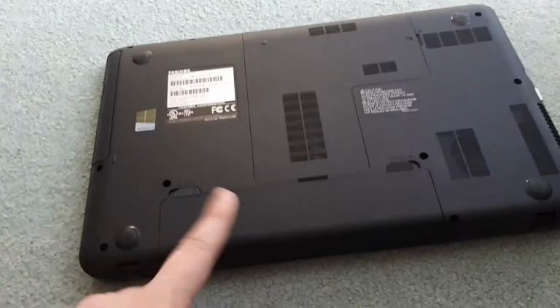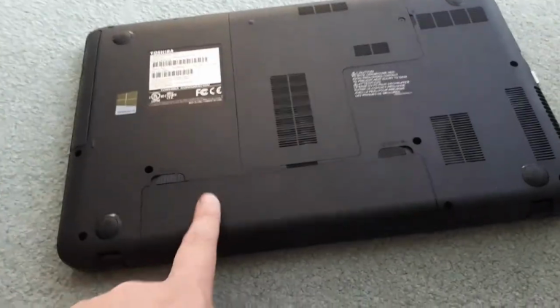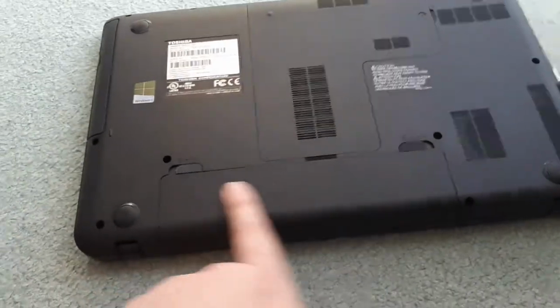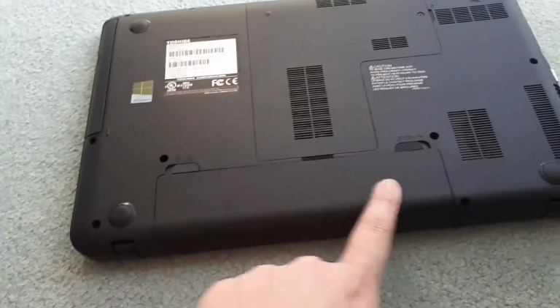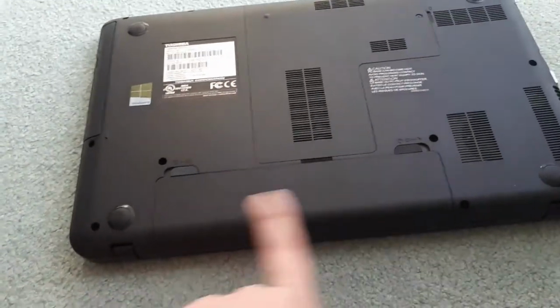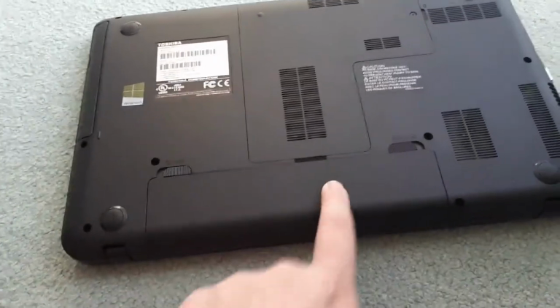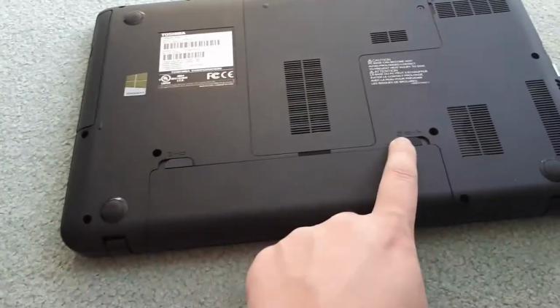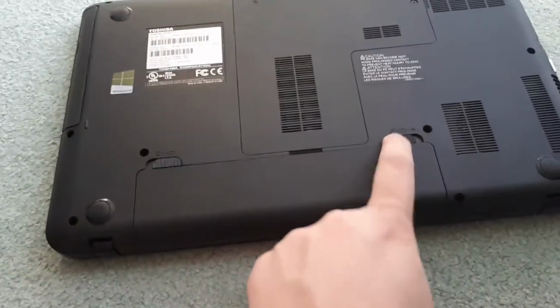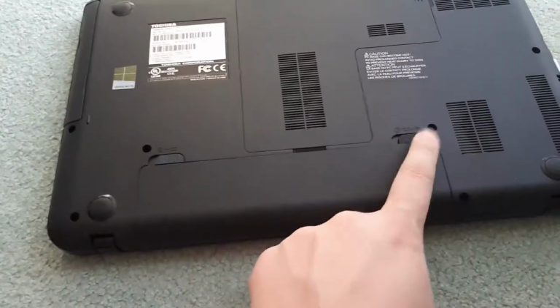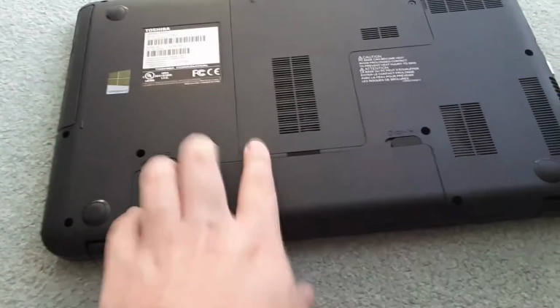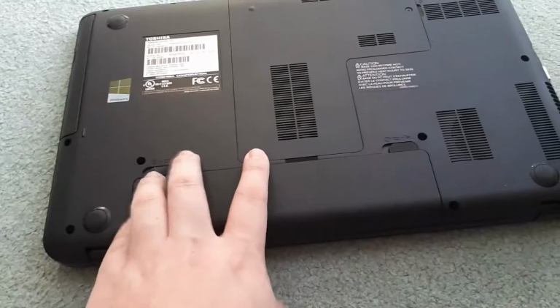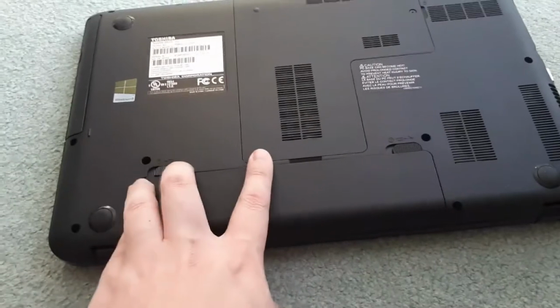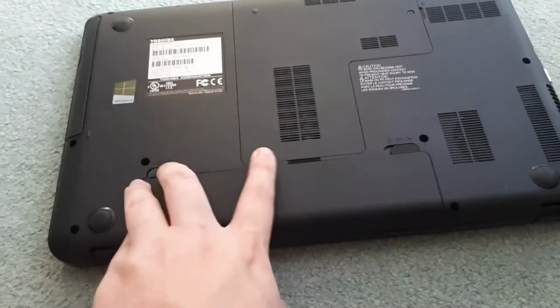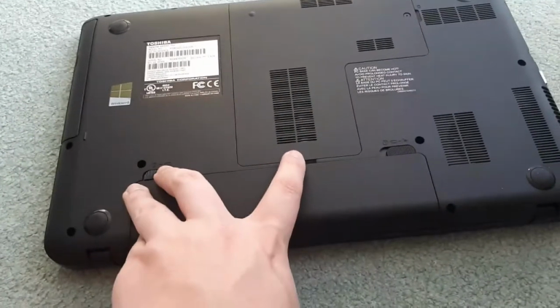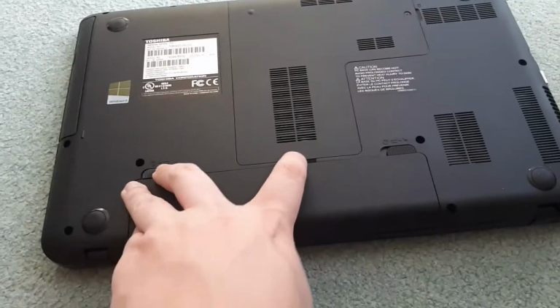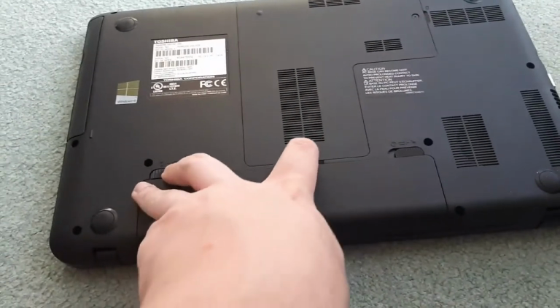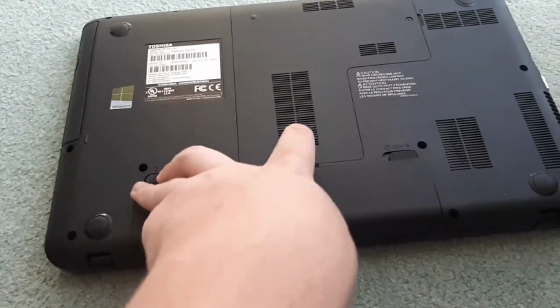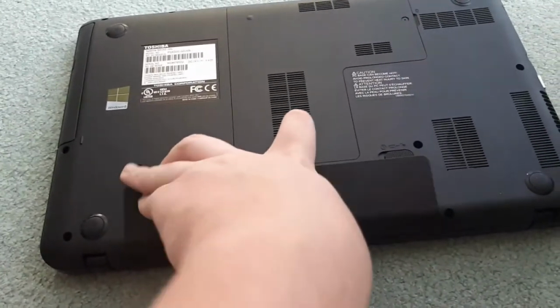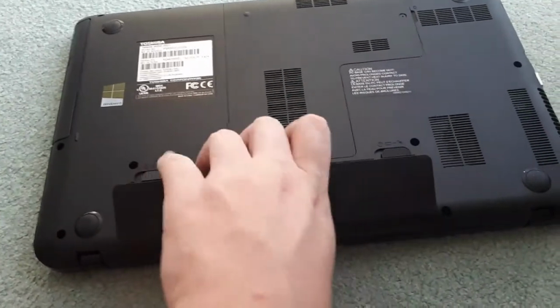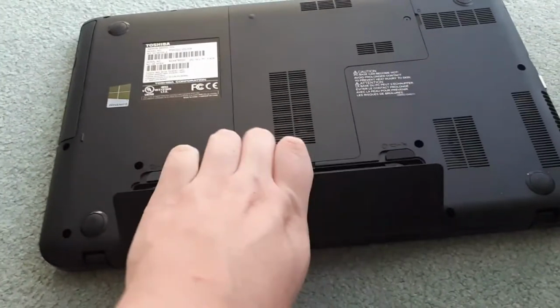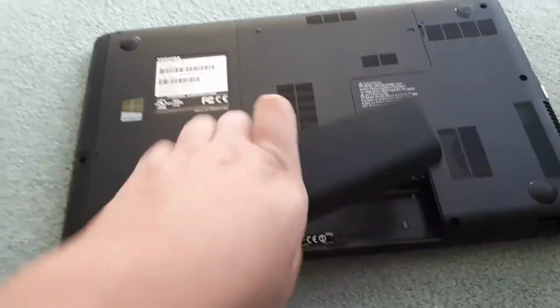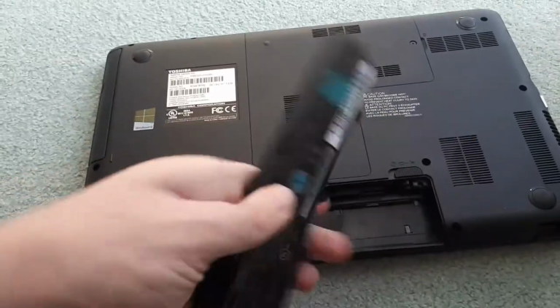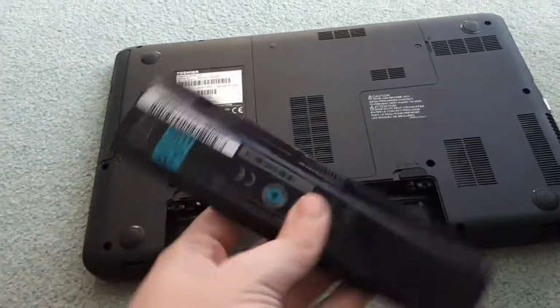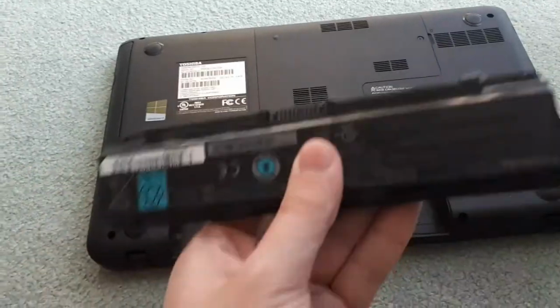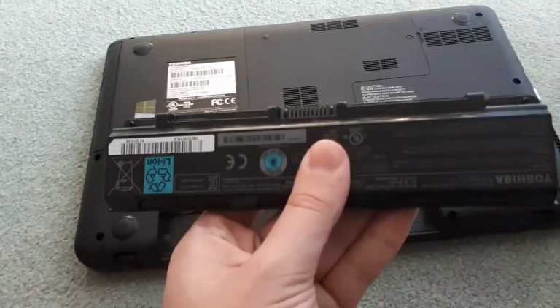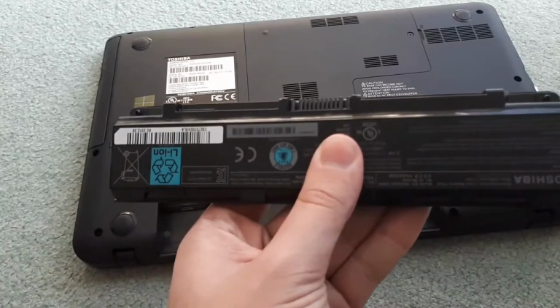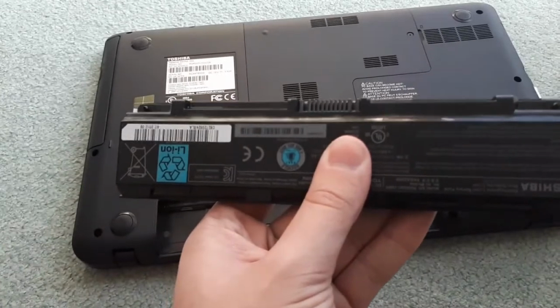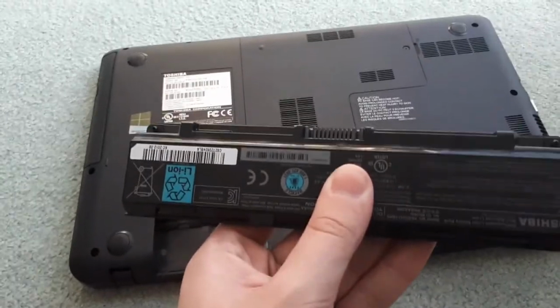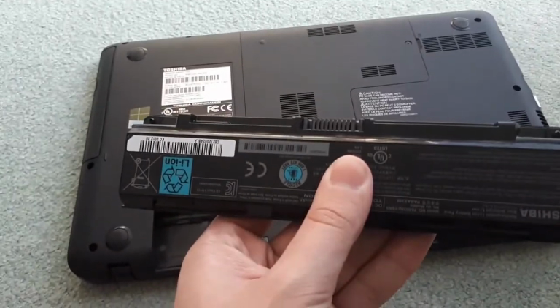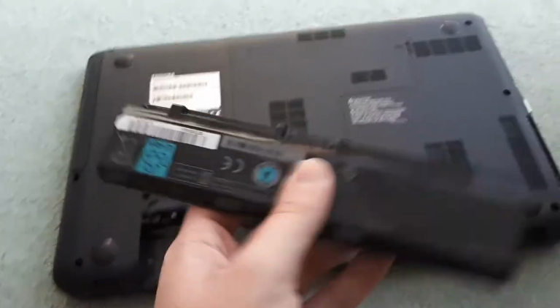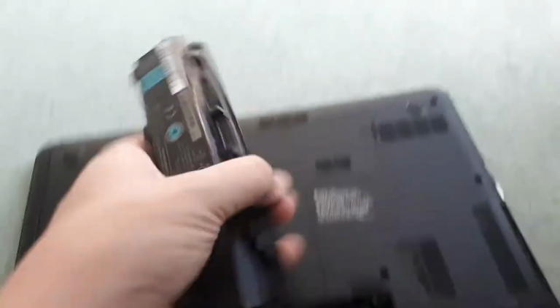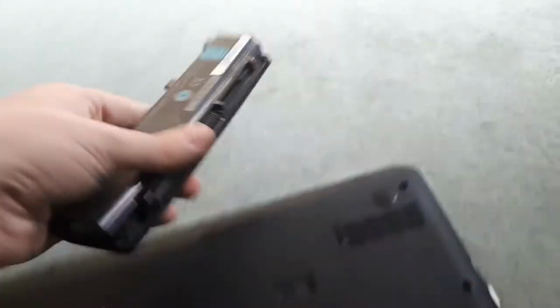First thing you're going to want to do is locate and take out your battery. Usually there's a little switch that unlocks it so you can take out your battery. Once the battery has been removed you're going to want to put it off to the side.